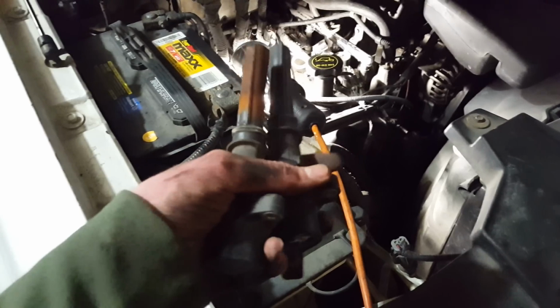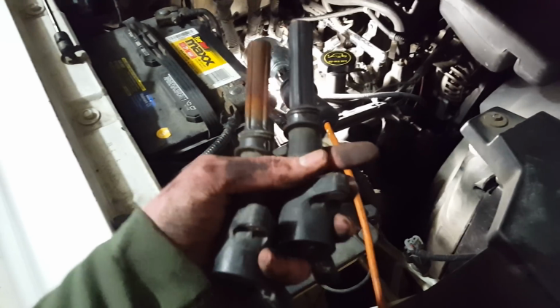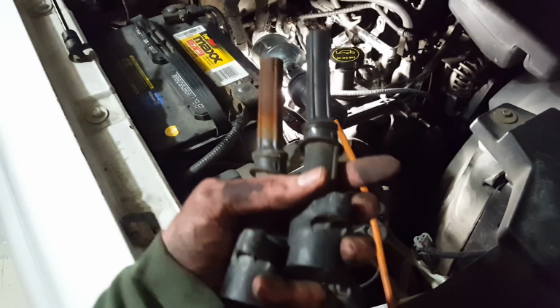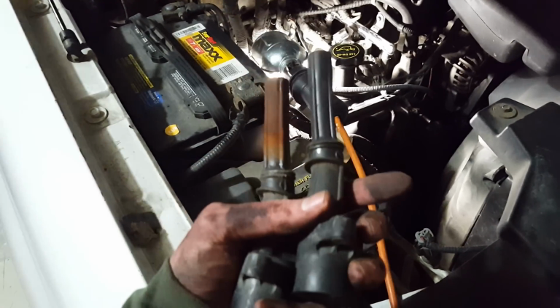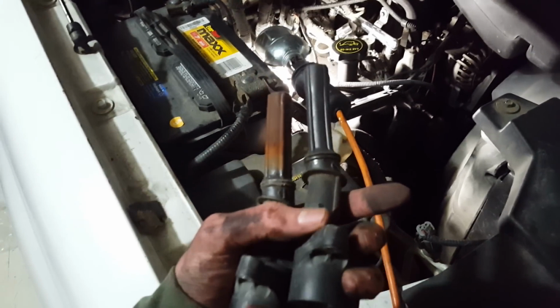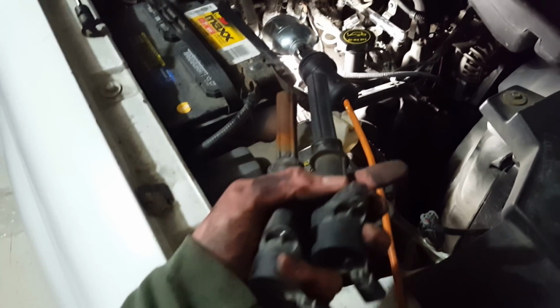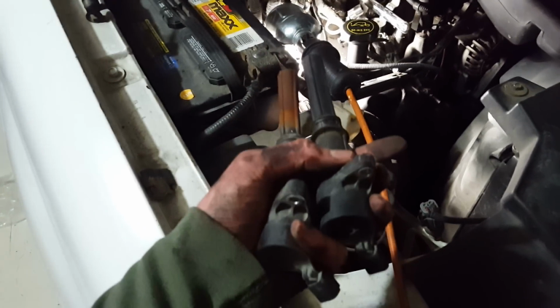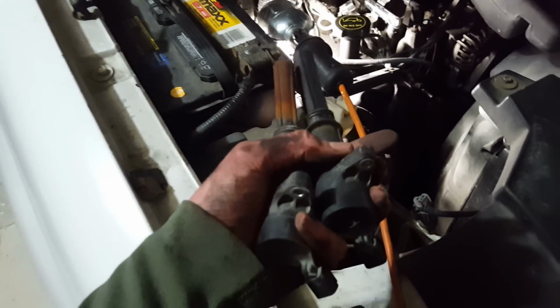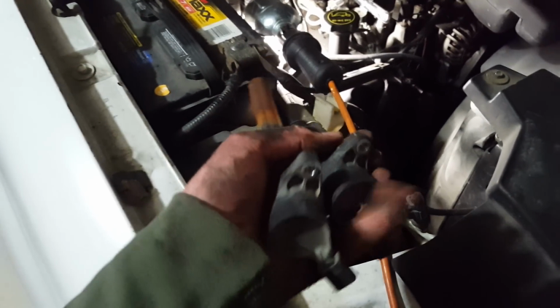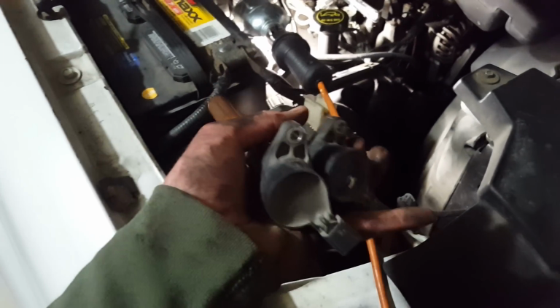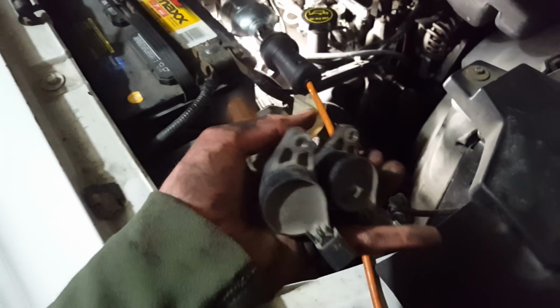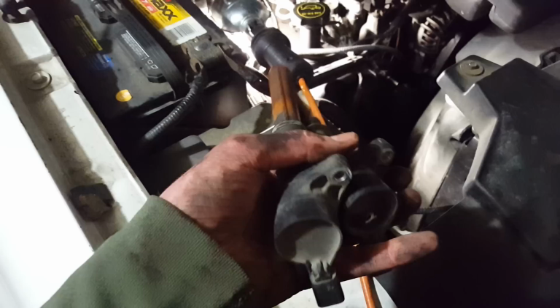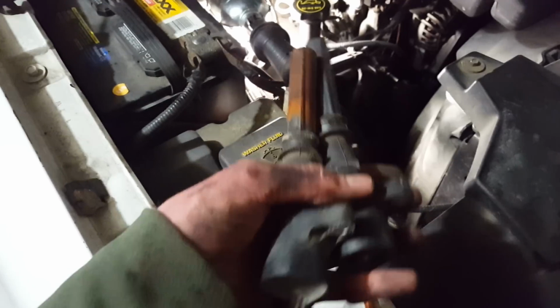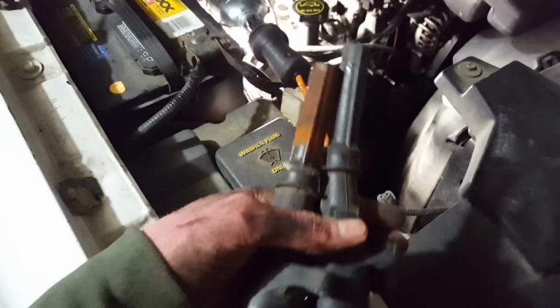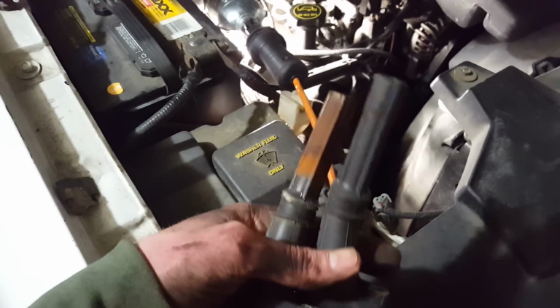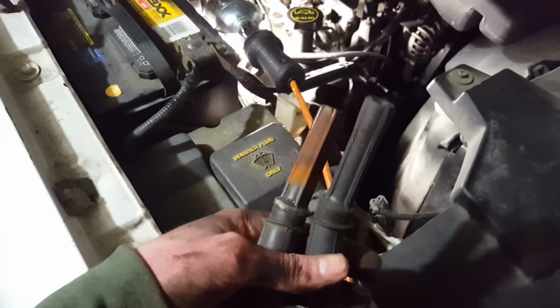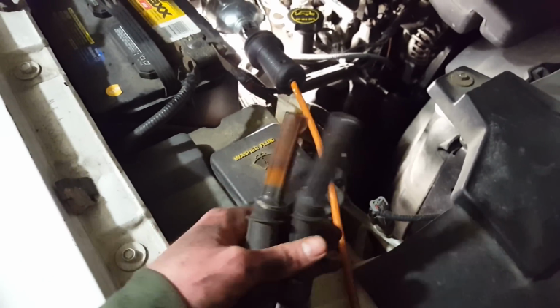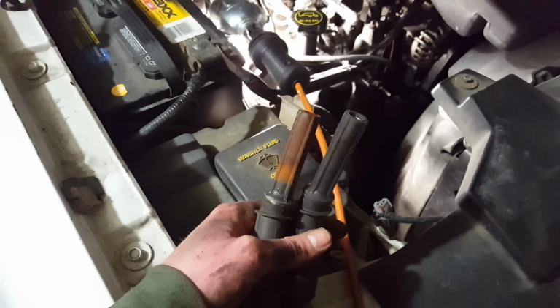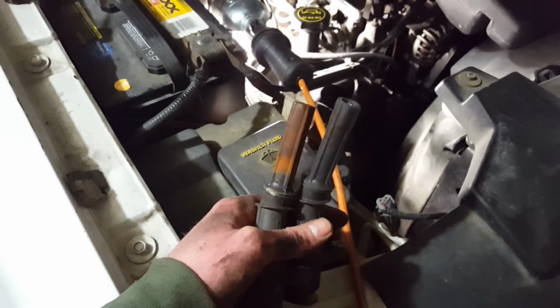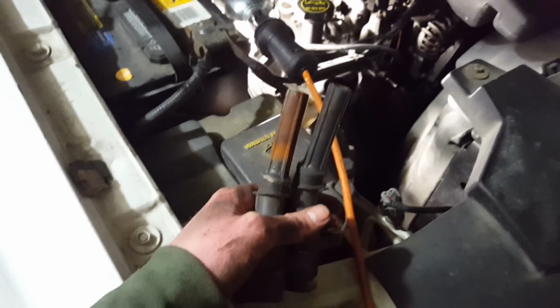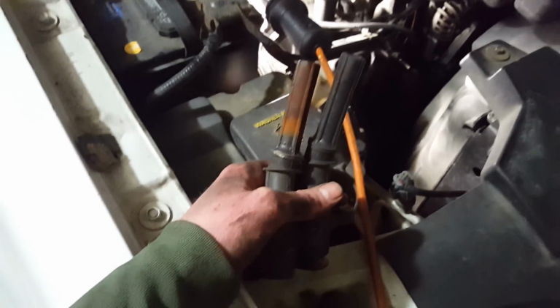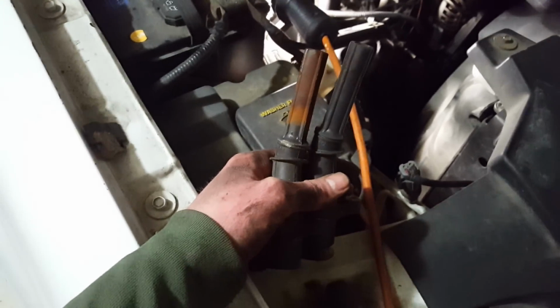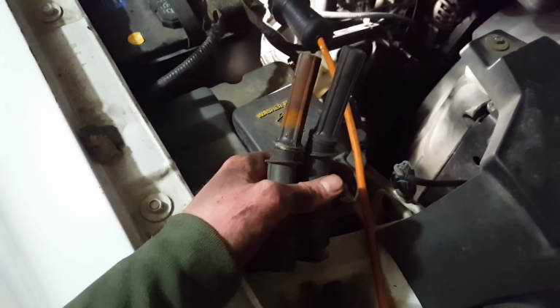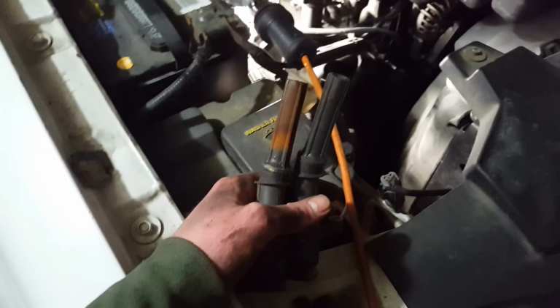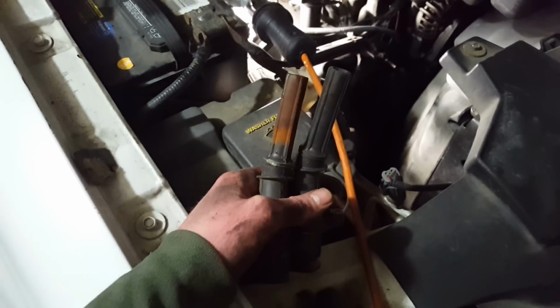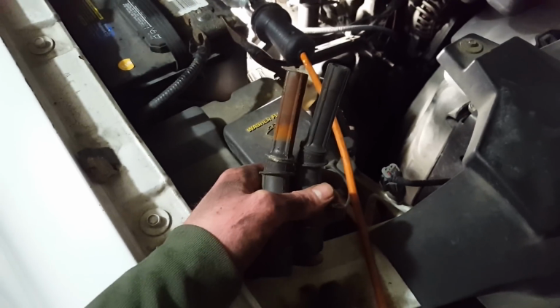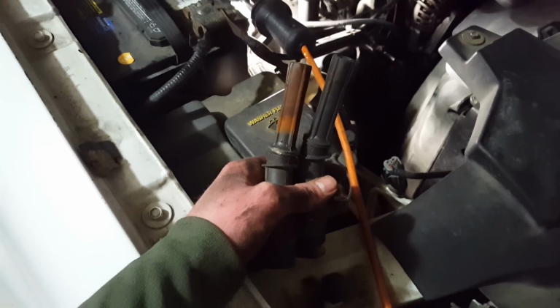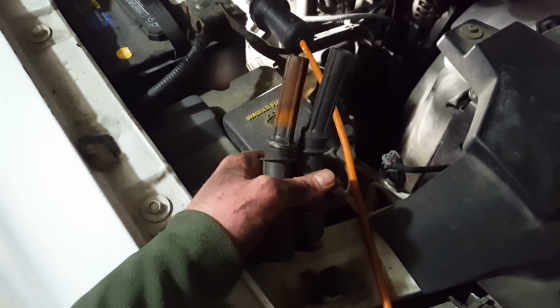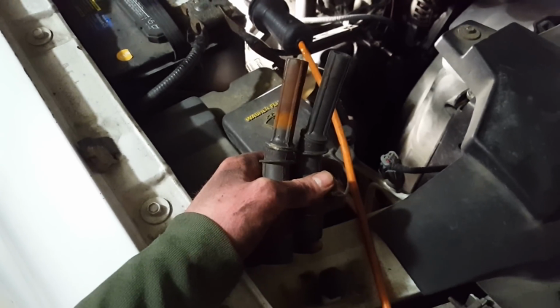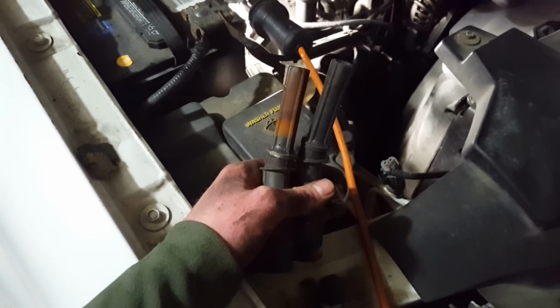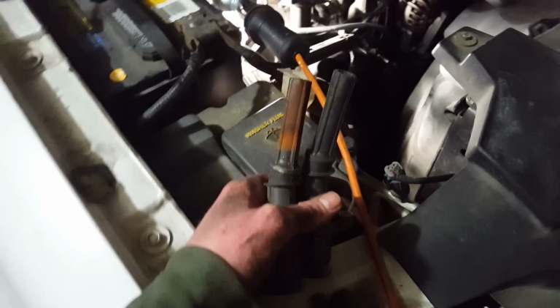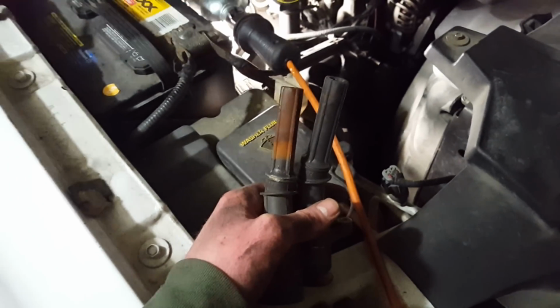Here's a quick video on Expedition misfires. I originally had a misfire on number 8 with the P308 code.